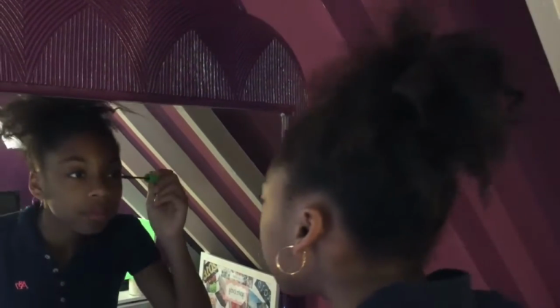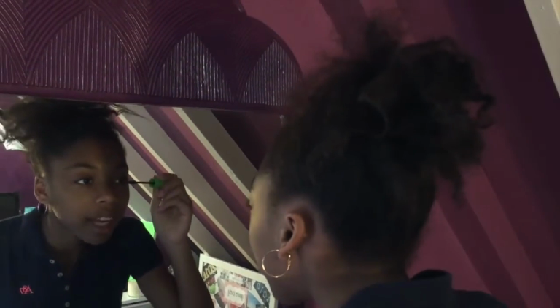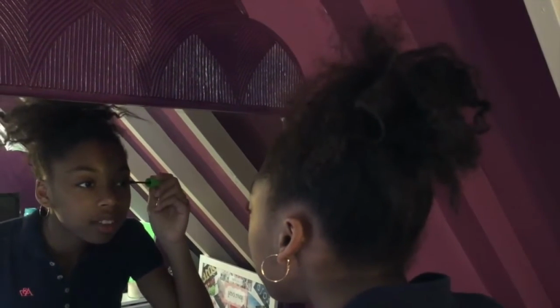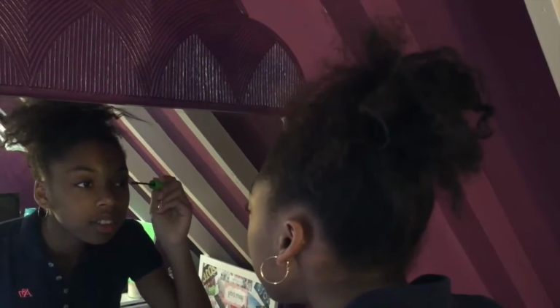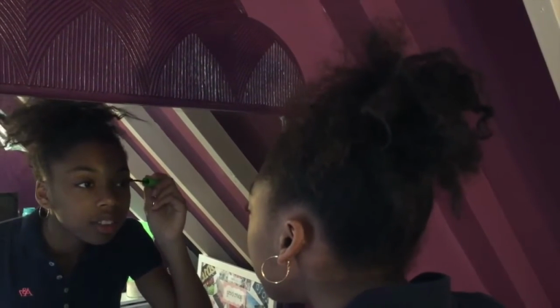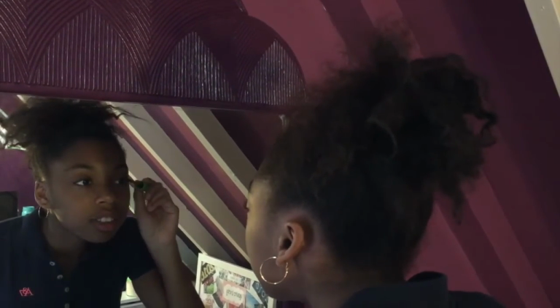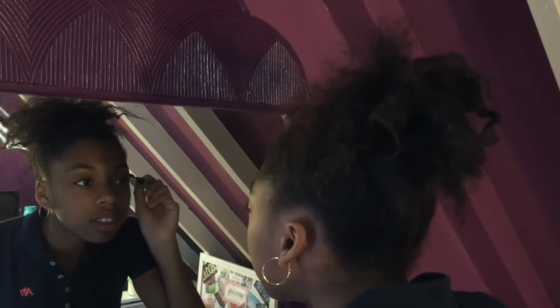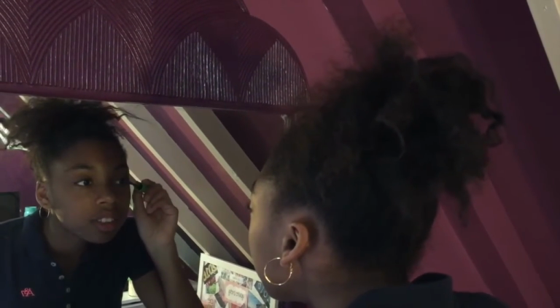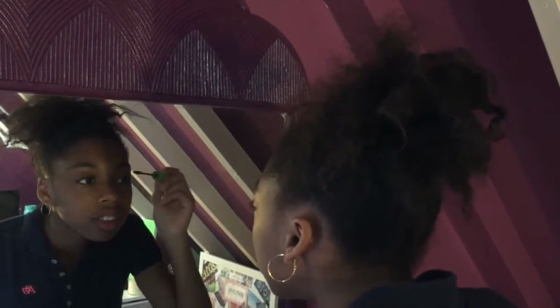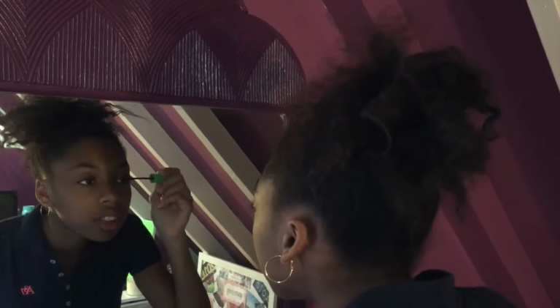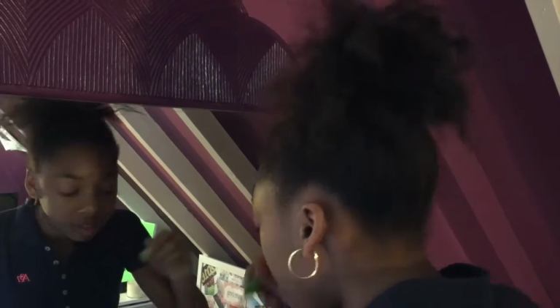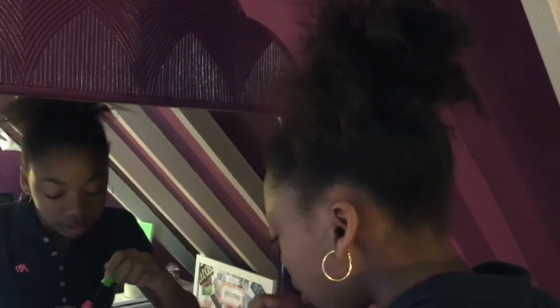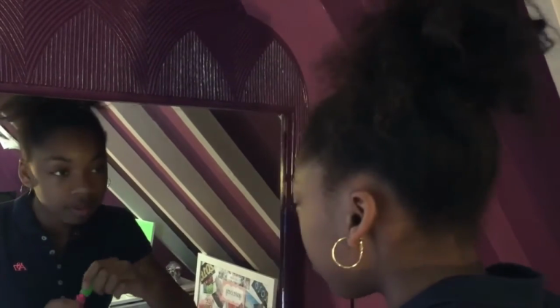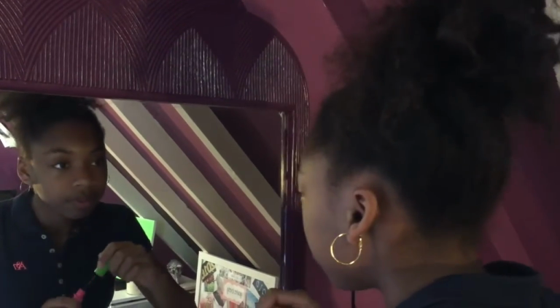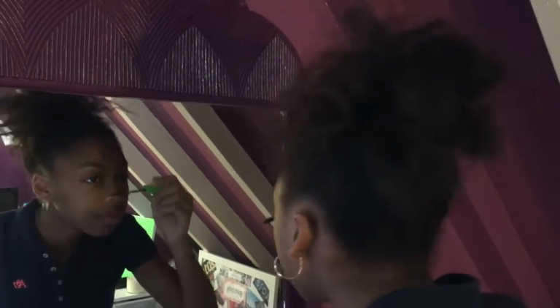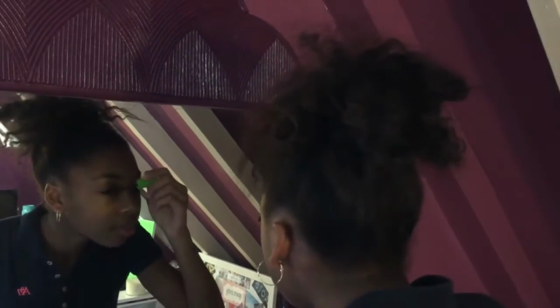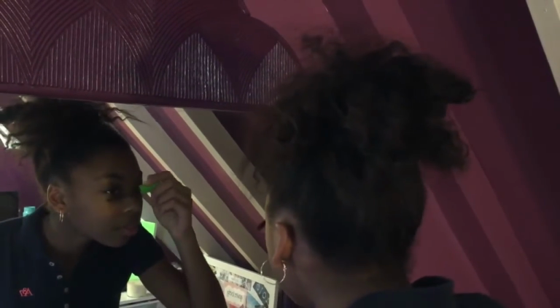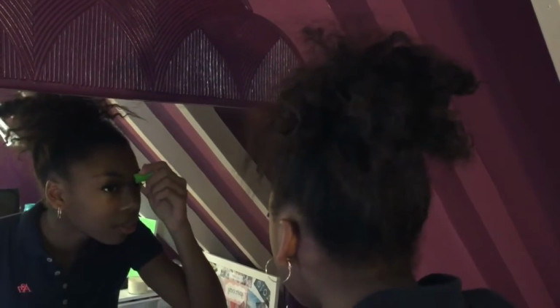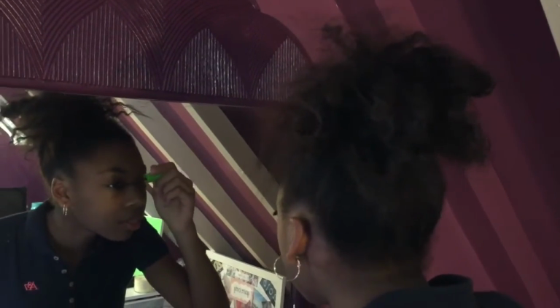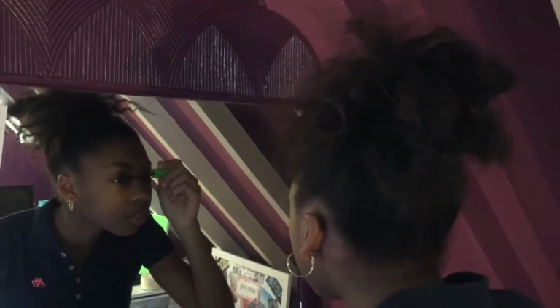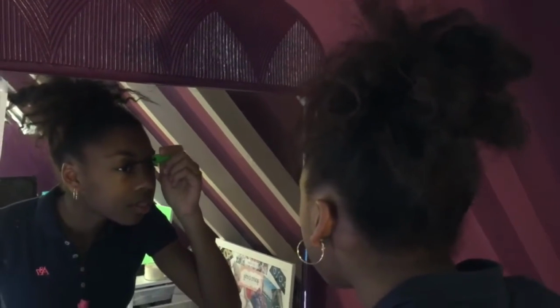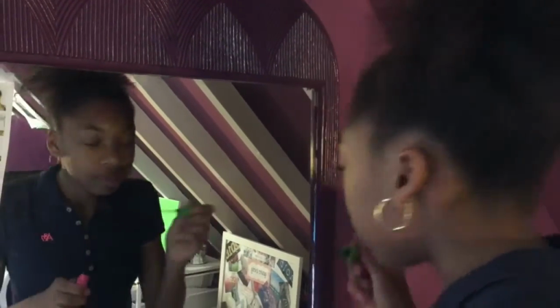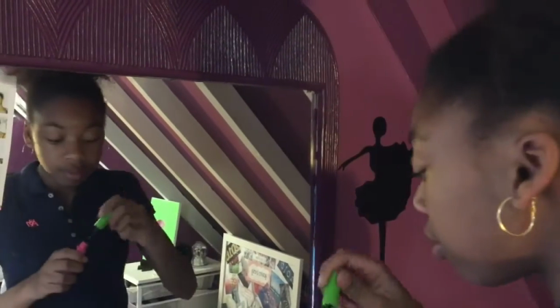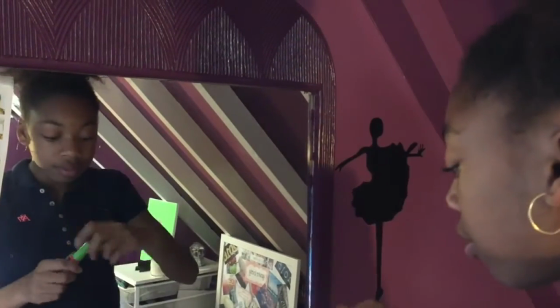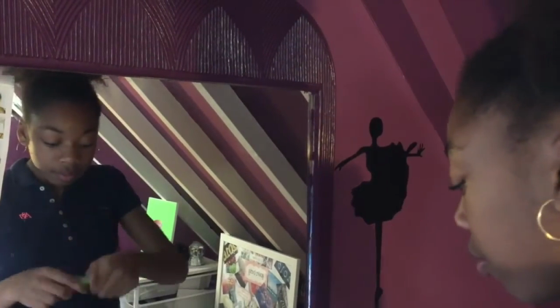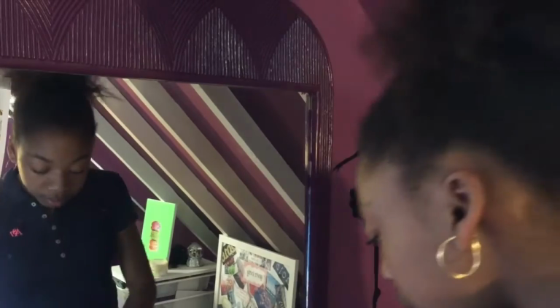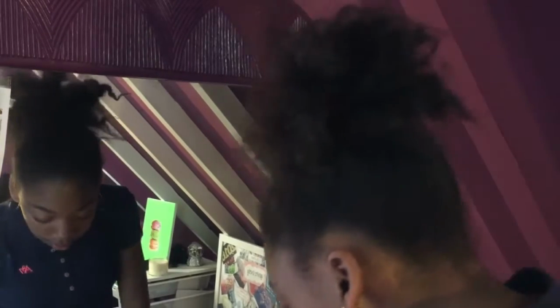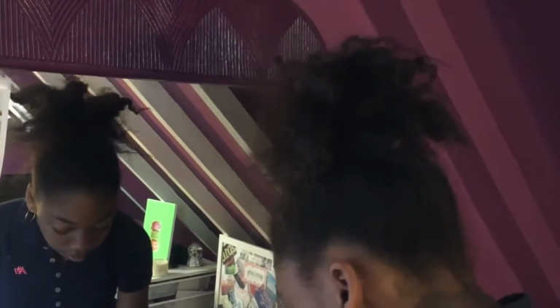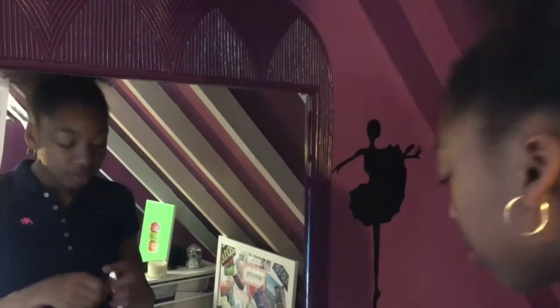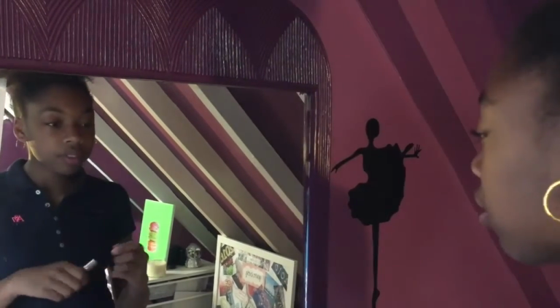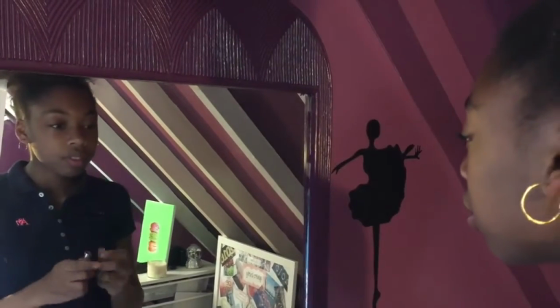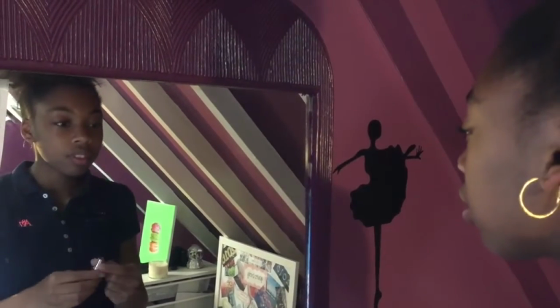I wear little to no makeup for school. I like to have a natural look. I either go with mascara or lip balm, or just wear nothing at all.